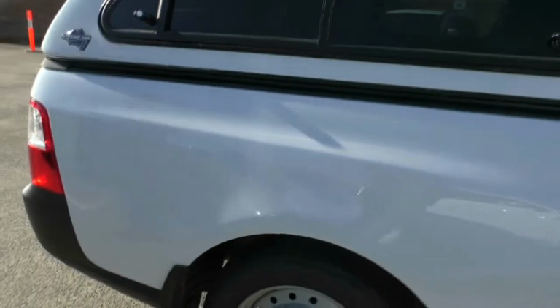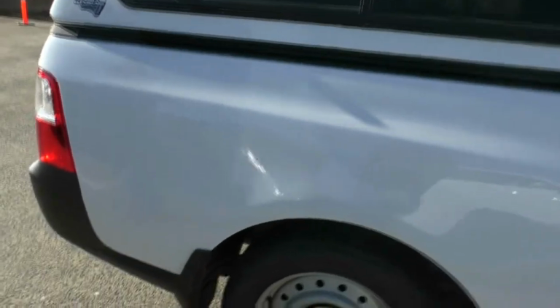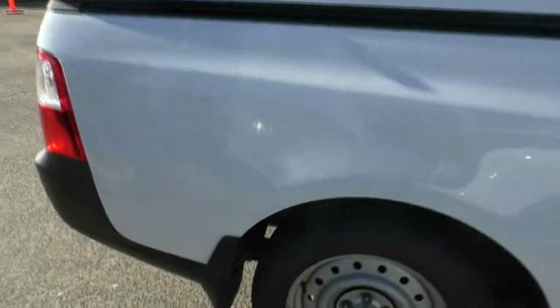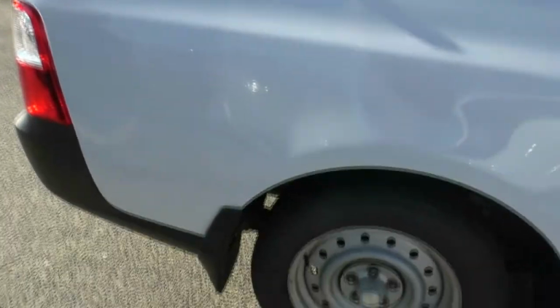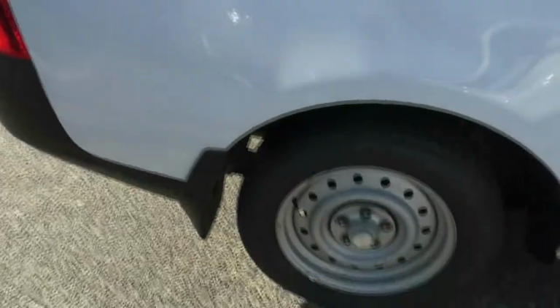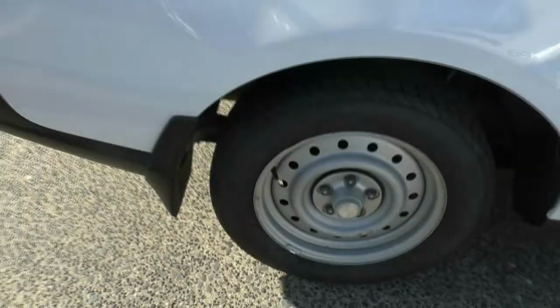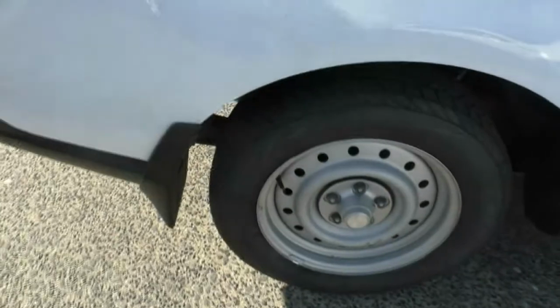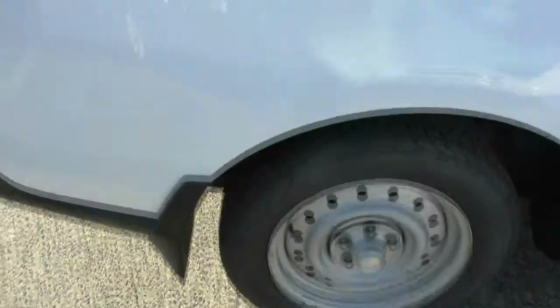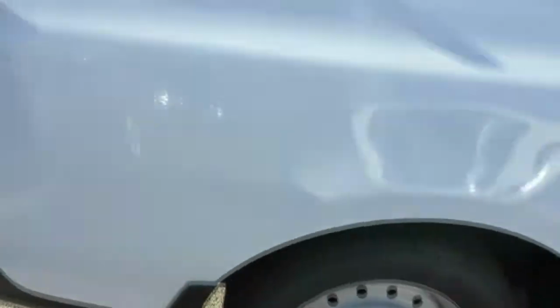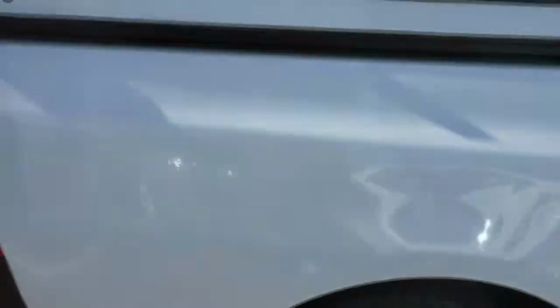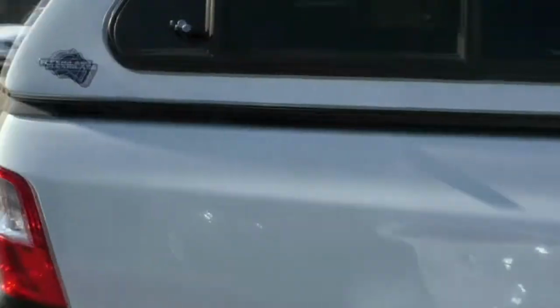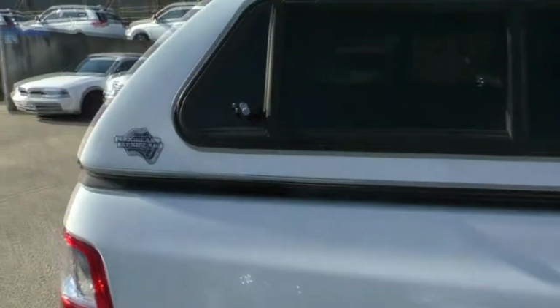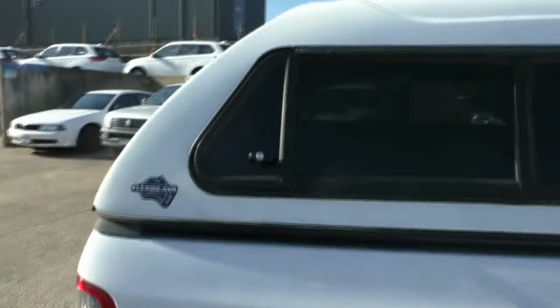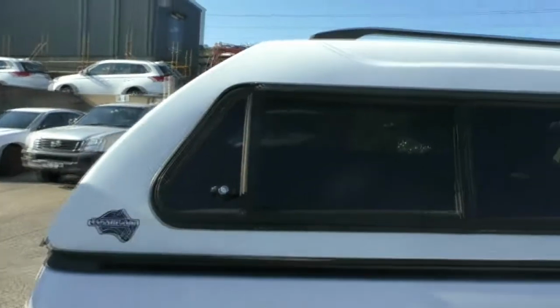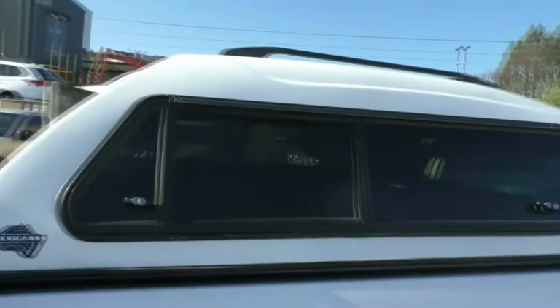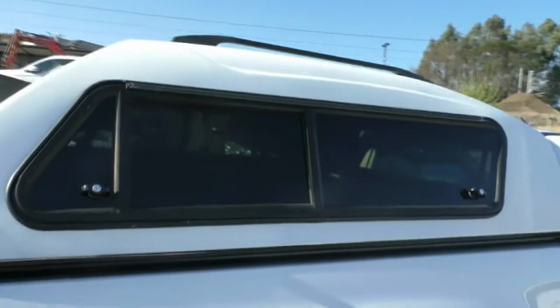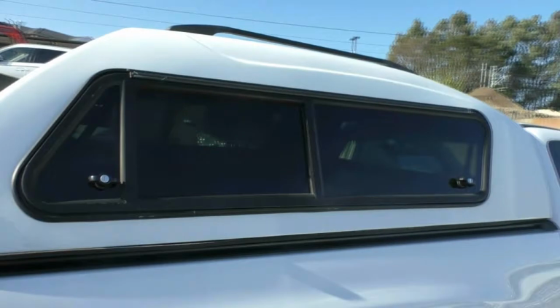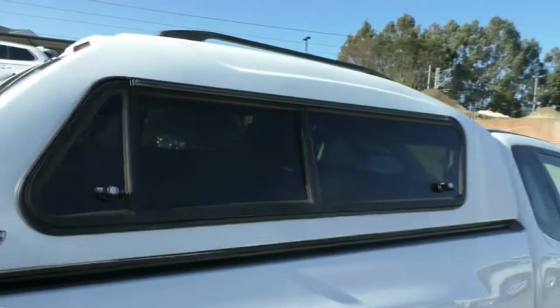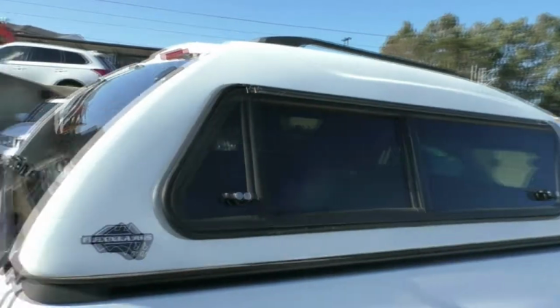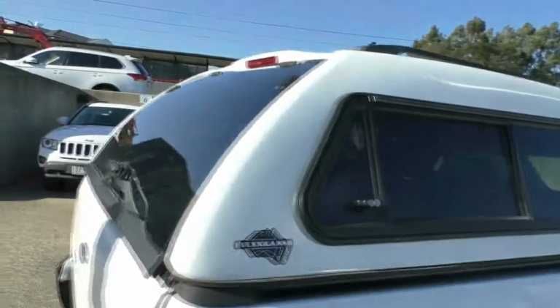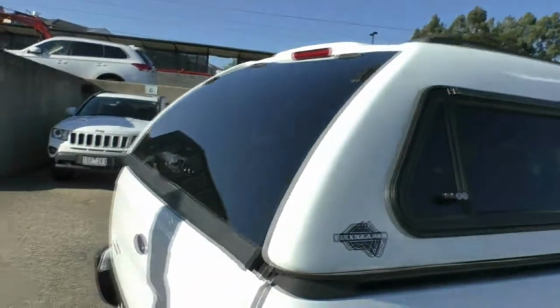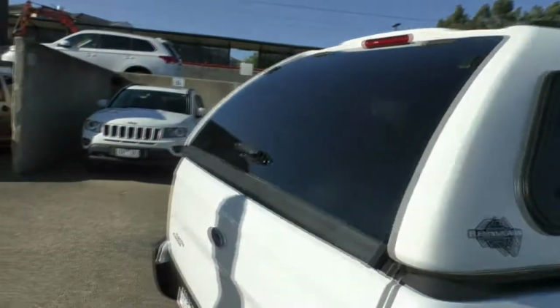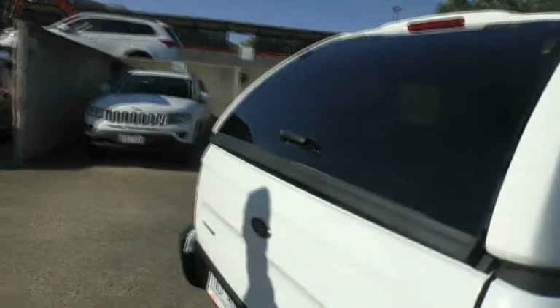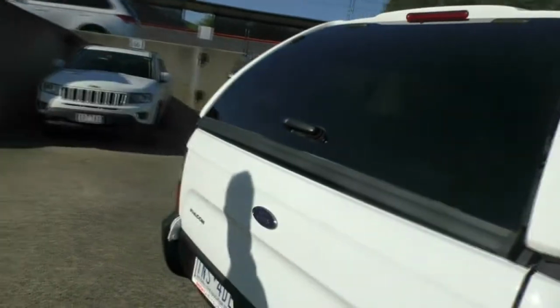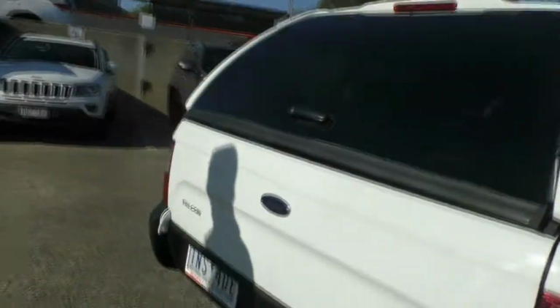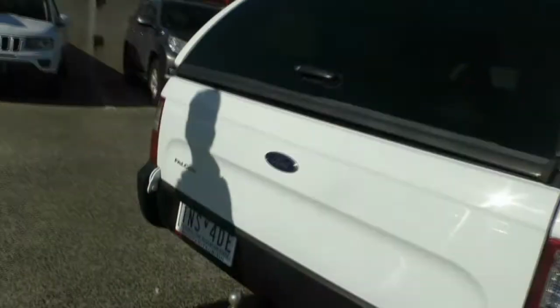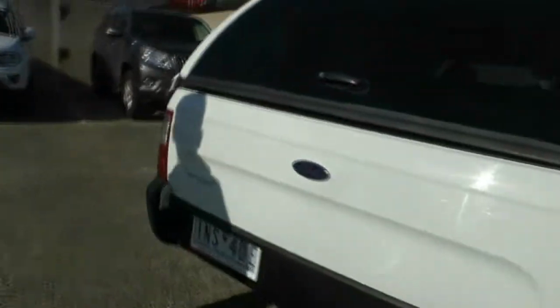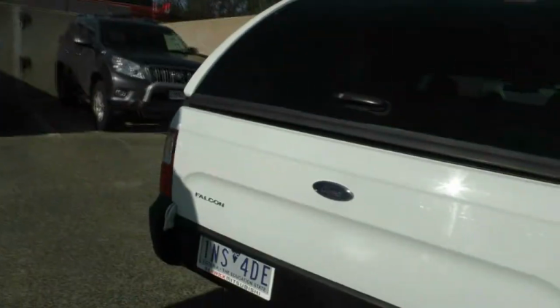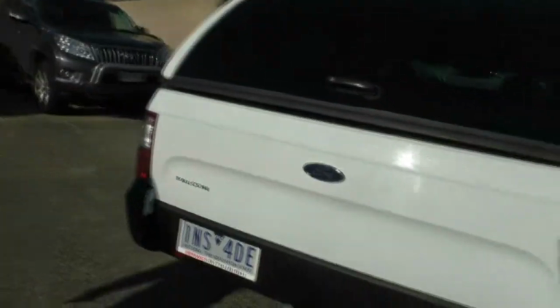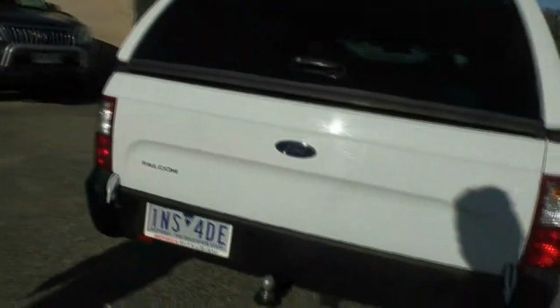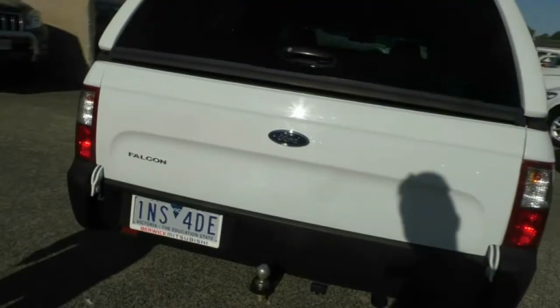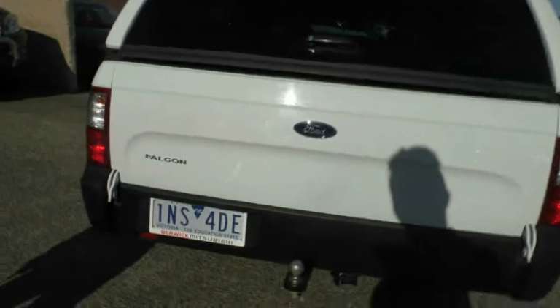It is fitted with the smooth-finished flexi-glass canopy, which we'll have a little bit further look at later on in the video. And of course, also fitted with the tow pack as well.